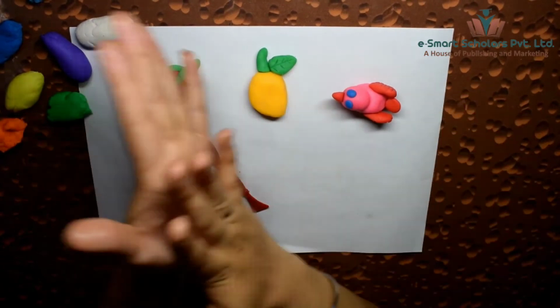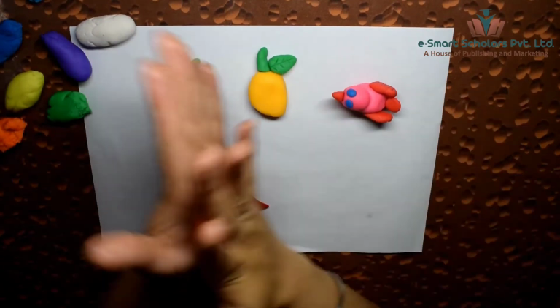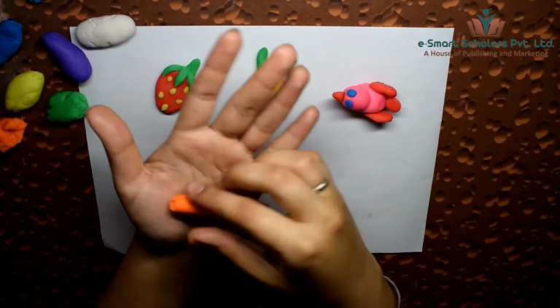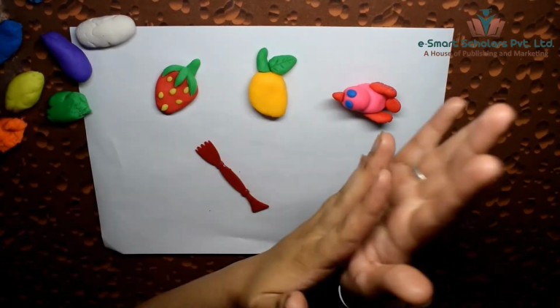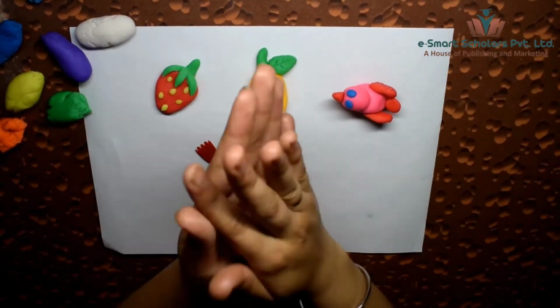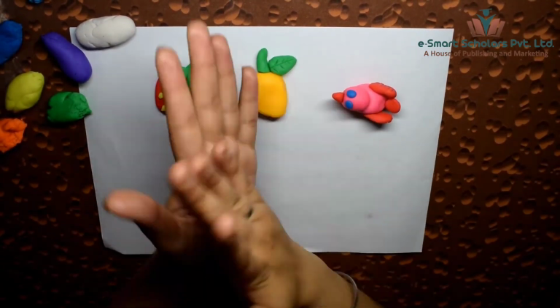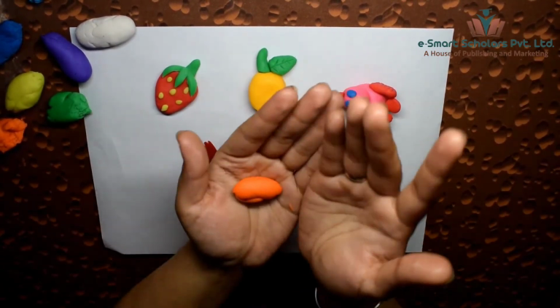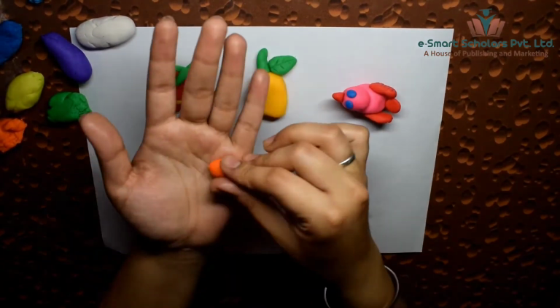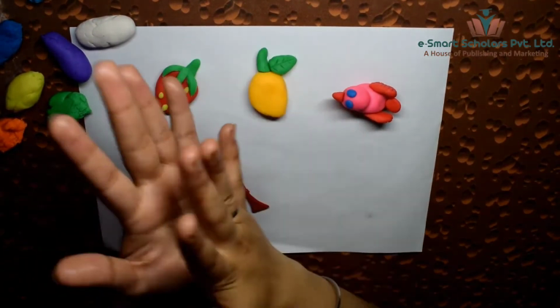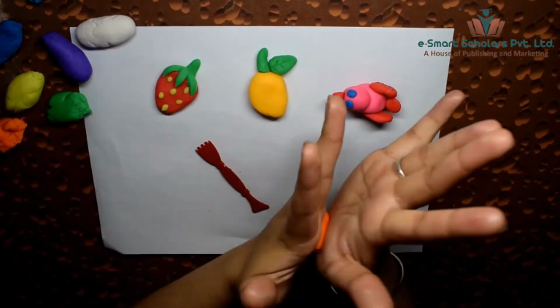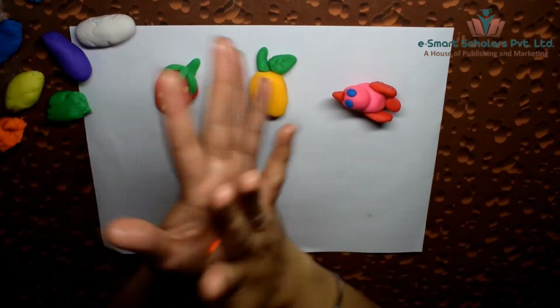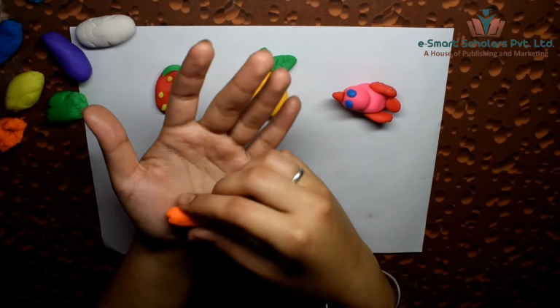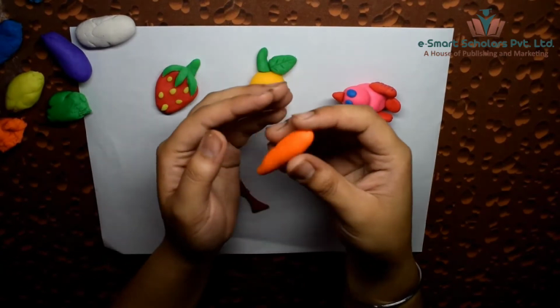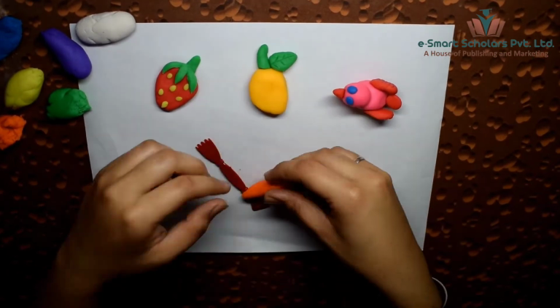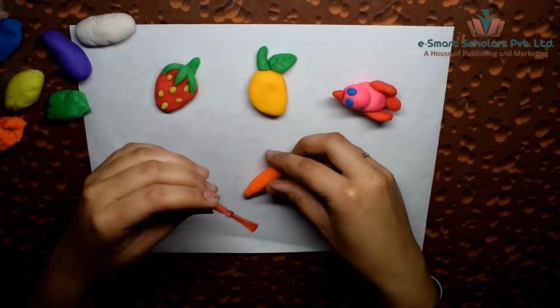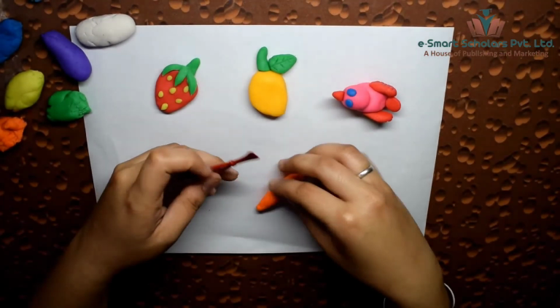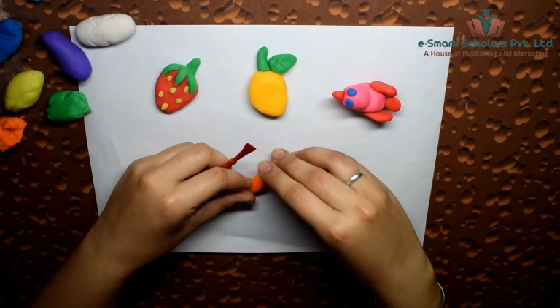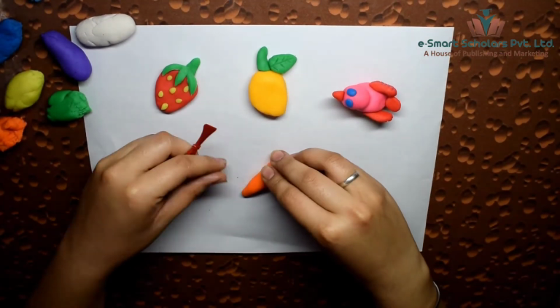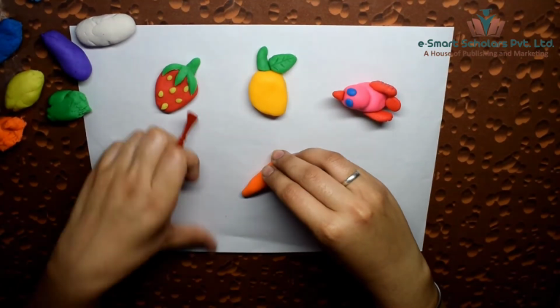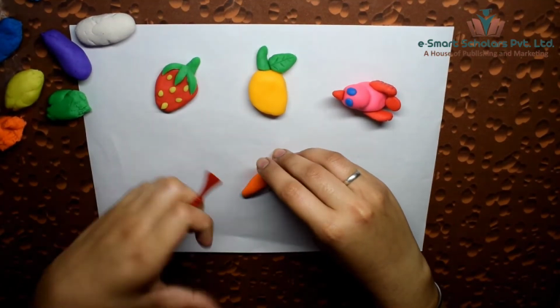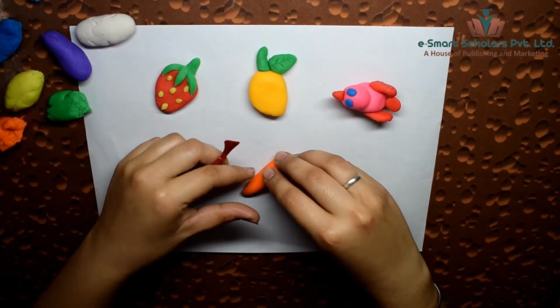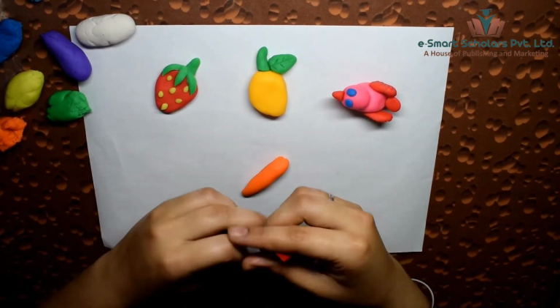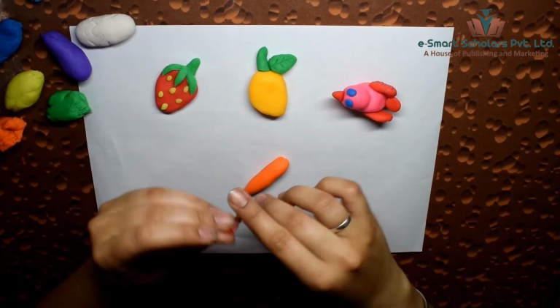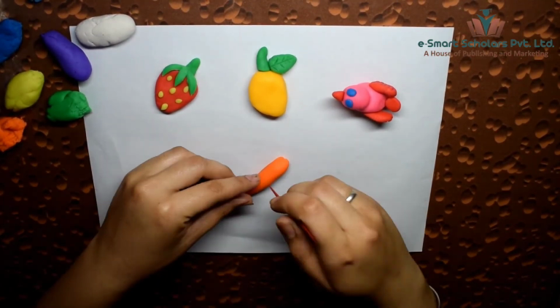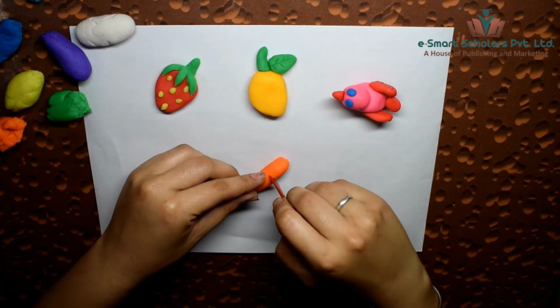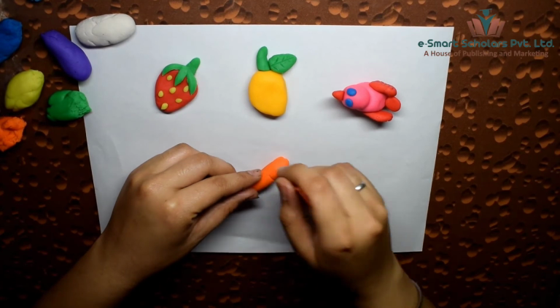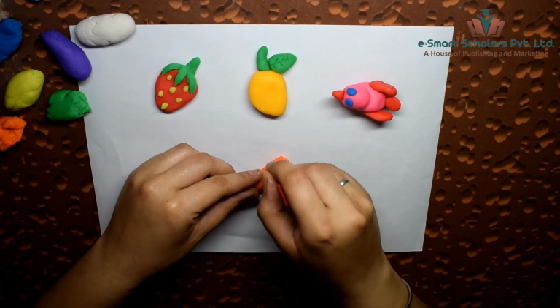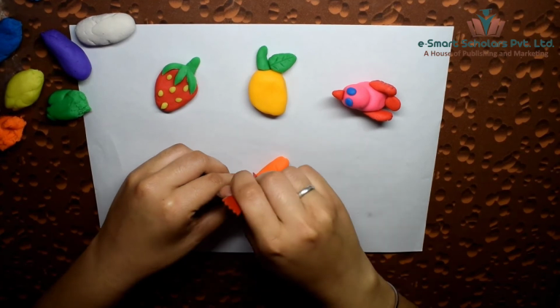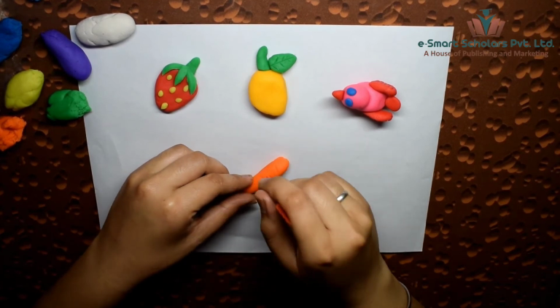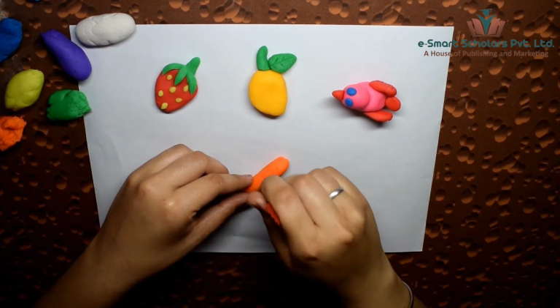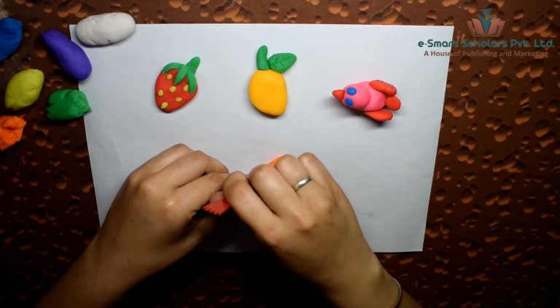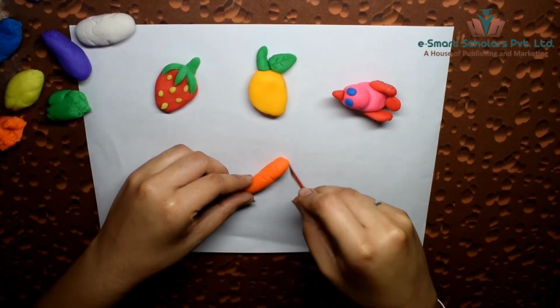Use bright orange clay to make the carrot. Shape it into a cylindrical strip and cut small lines with a clay knife to make it look like a real carrot.